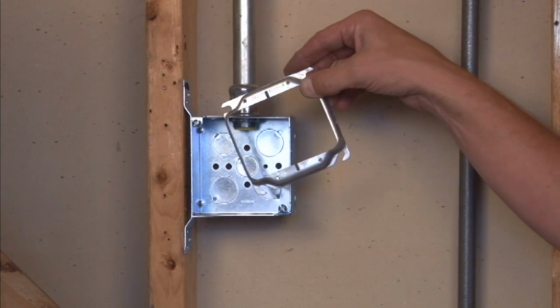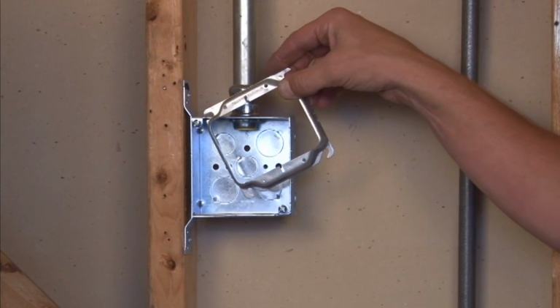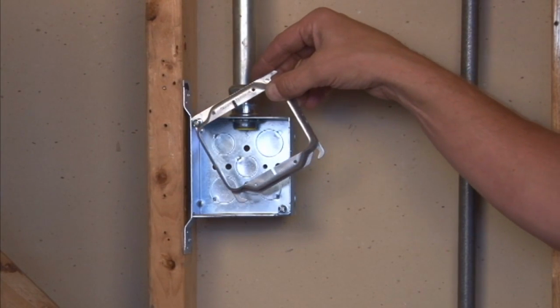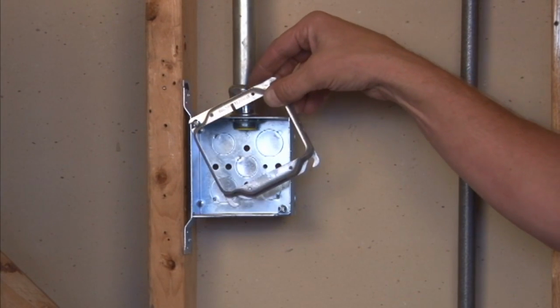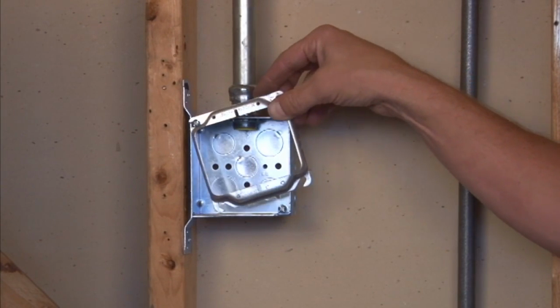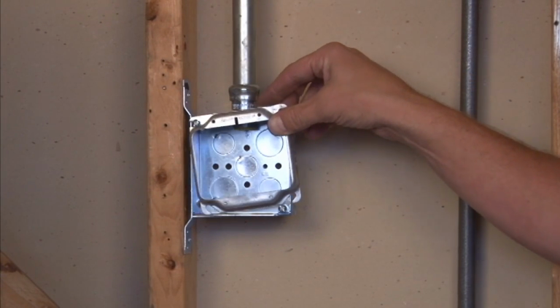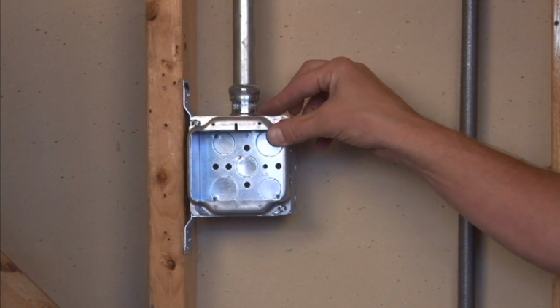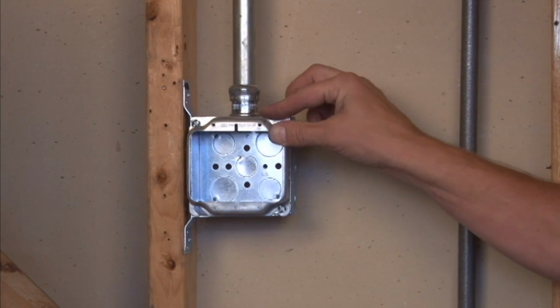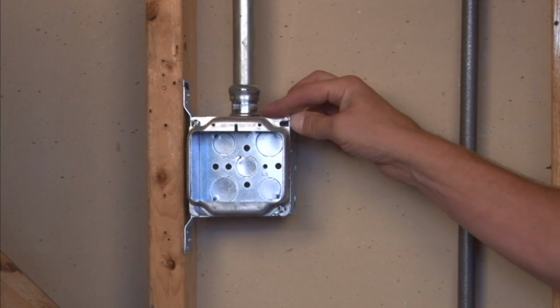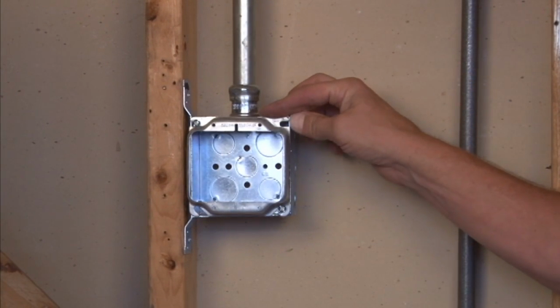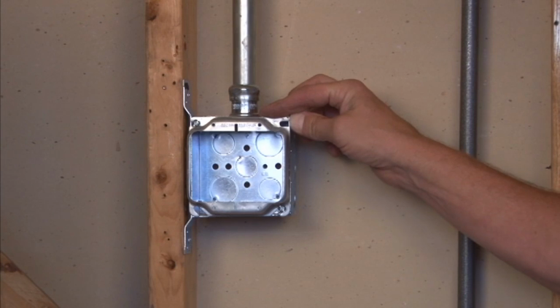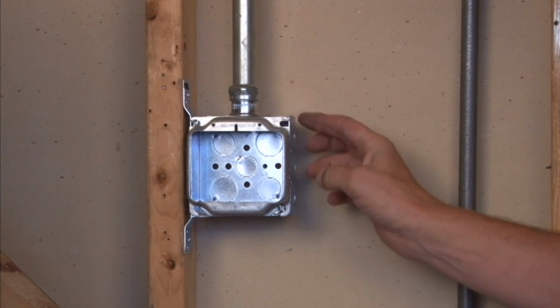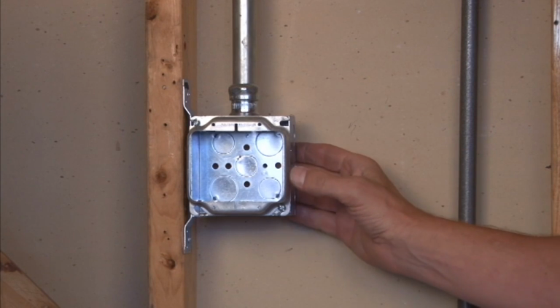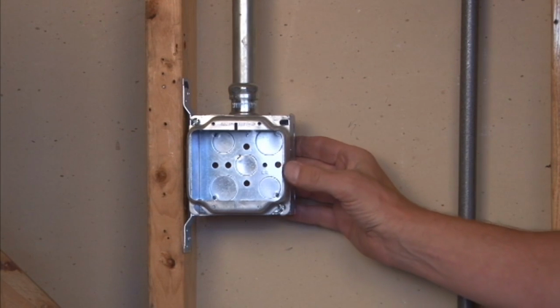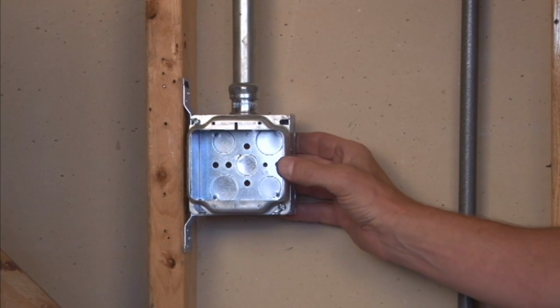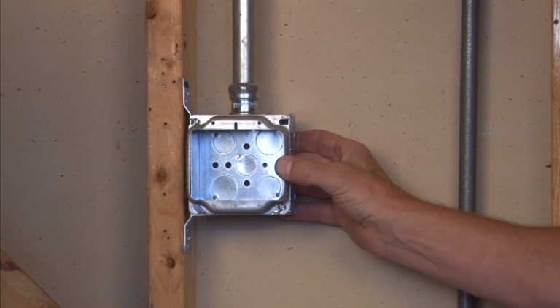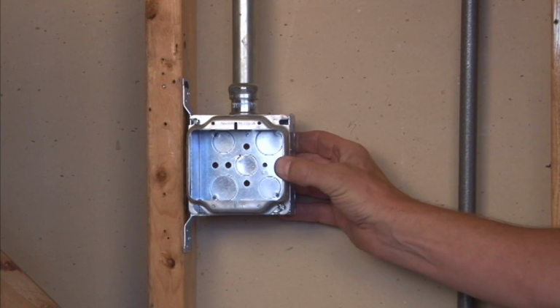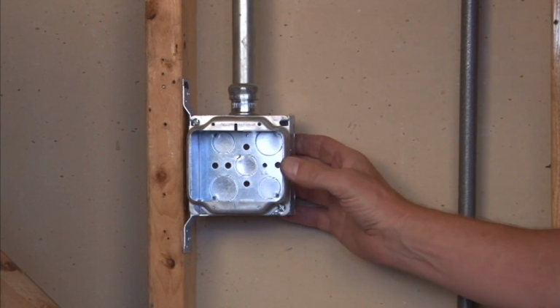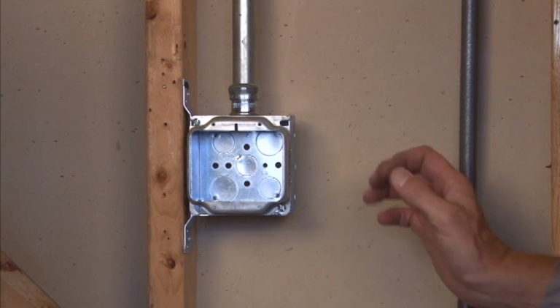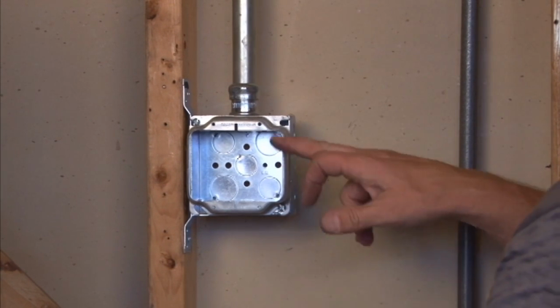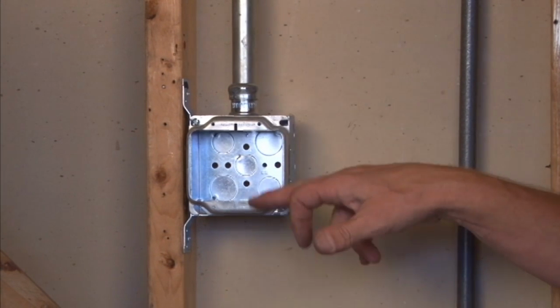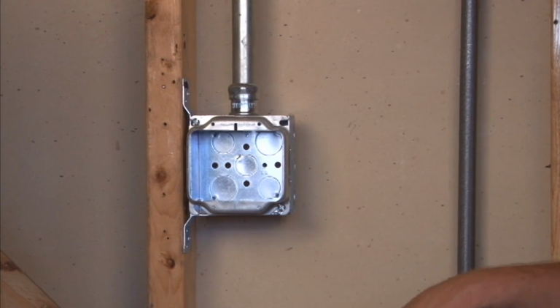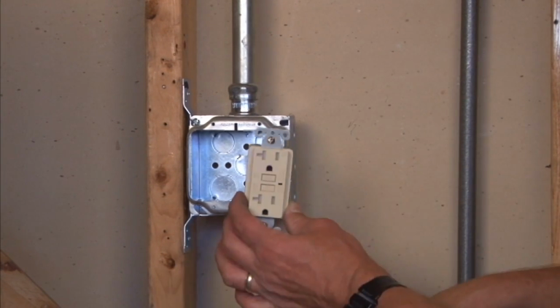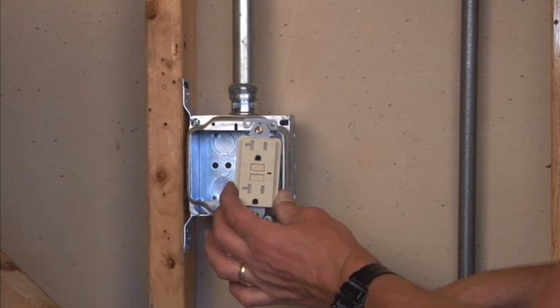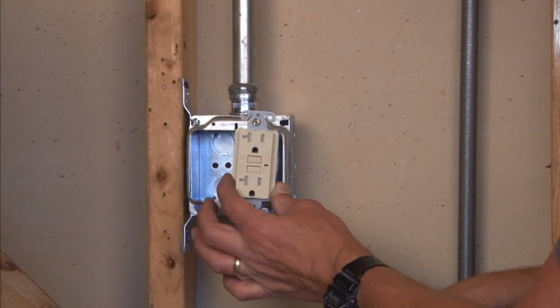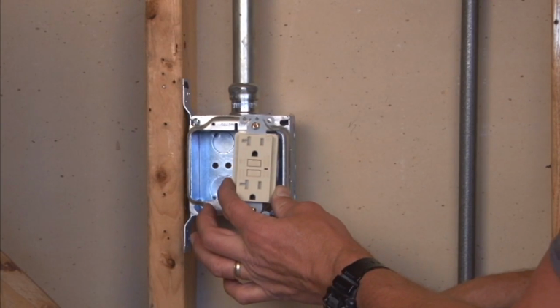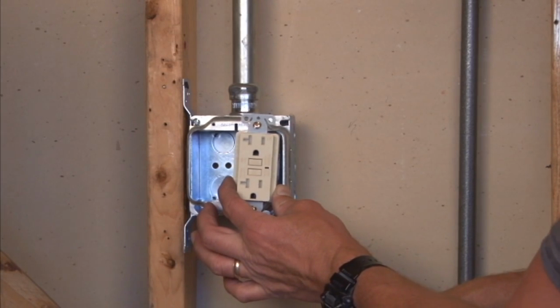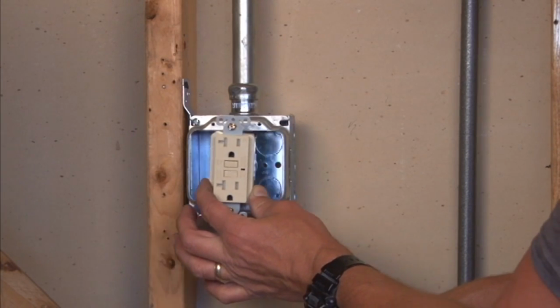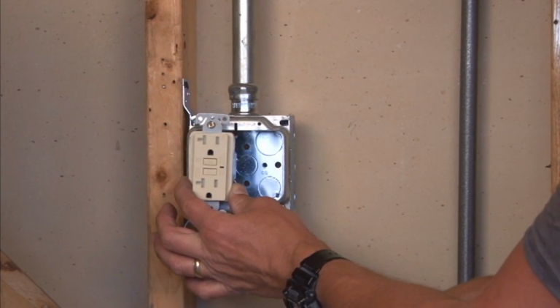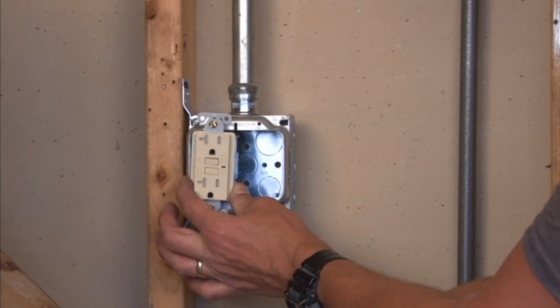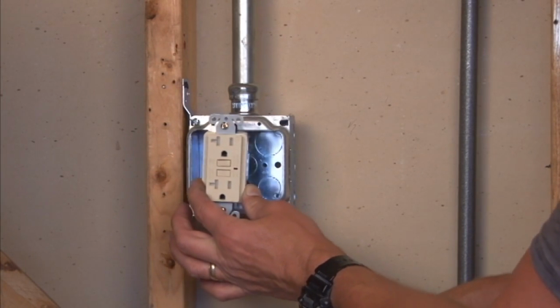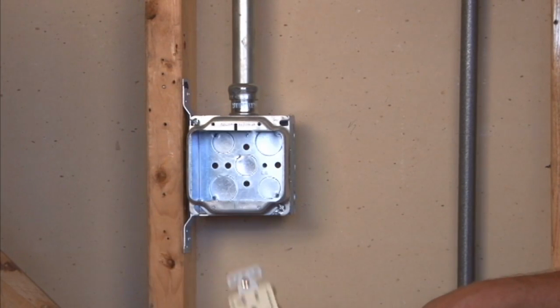You mount this by aligning it with the box screws and securing the box screws, which then gives you finished threaded holes for two devices side by side.